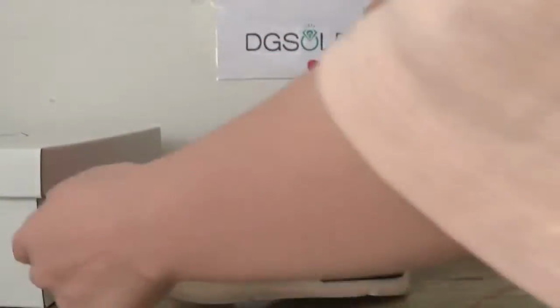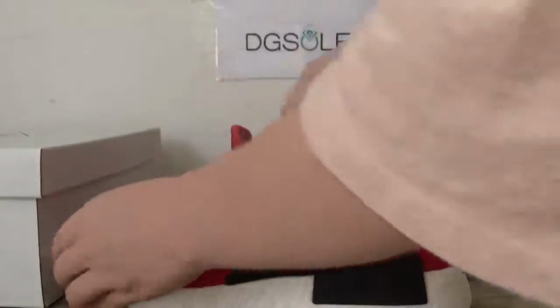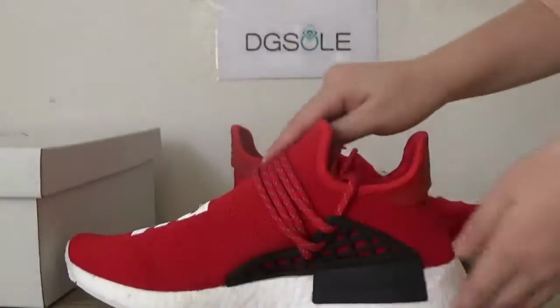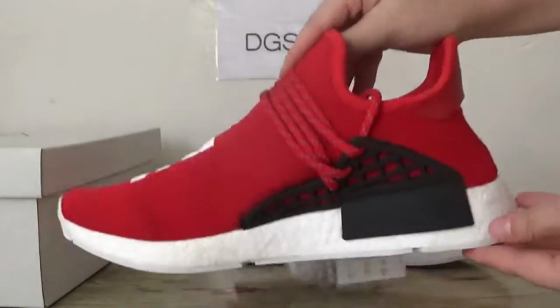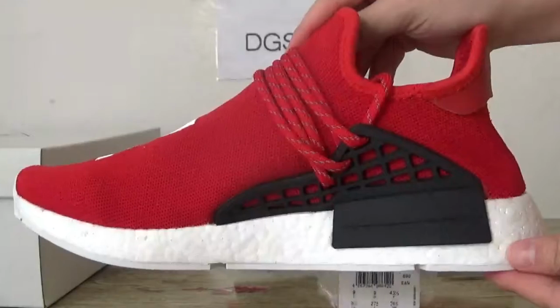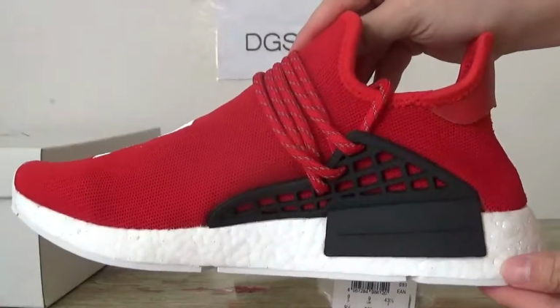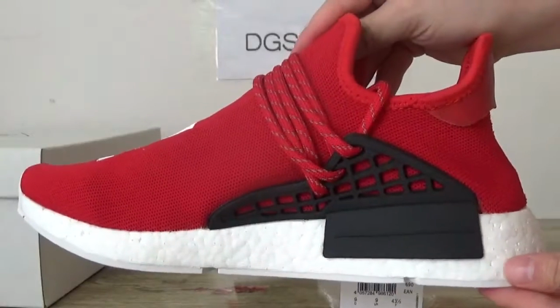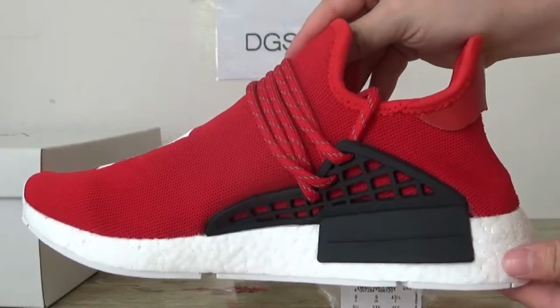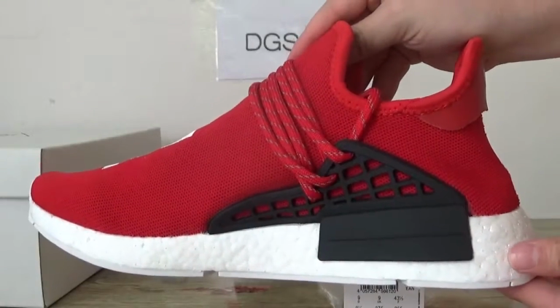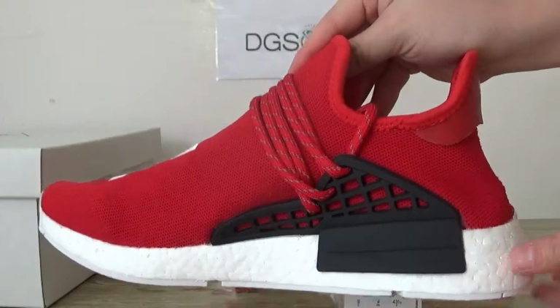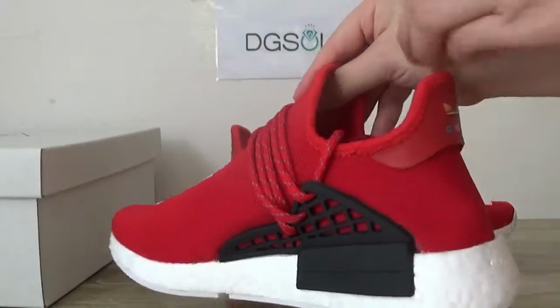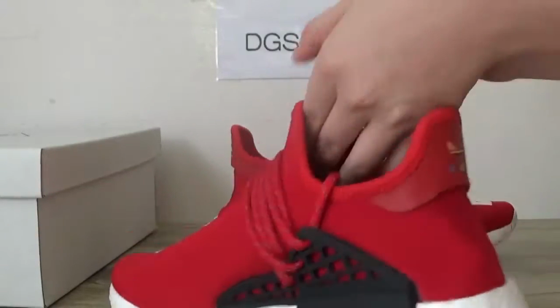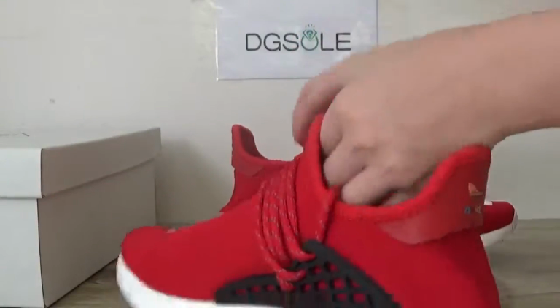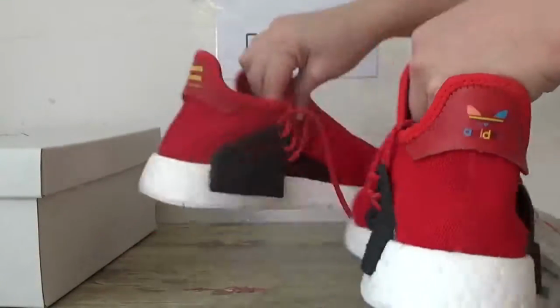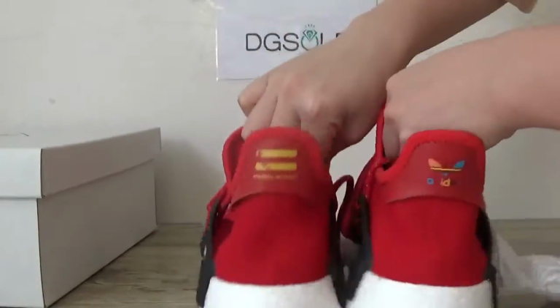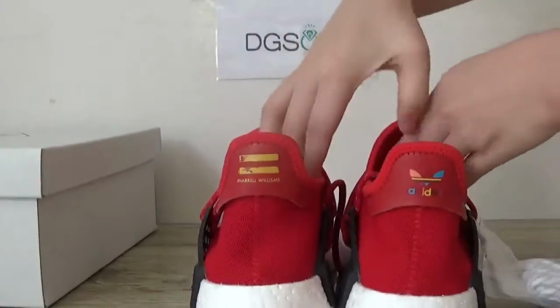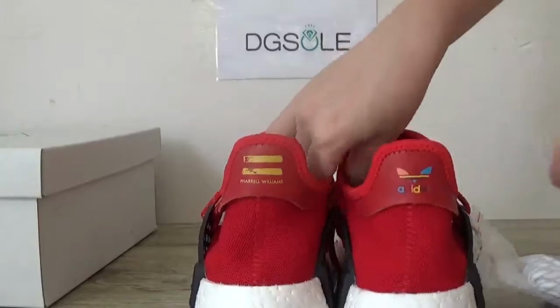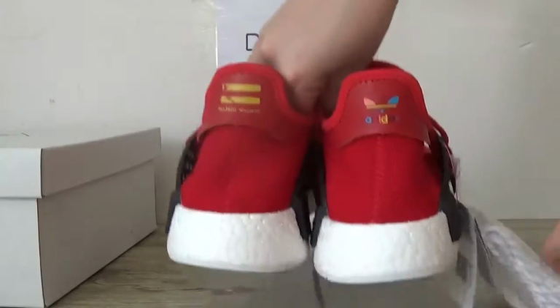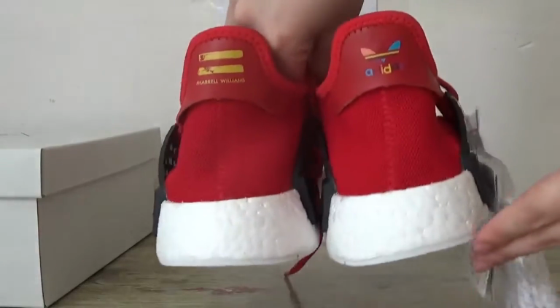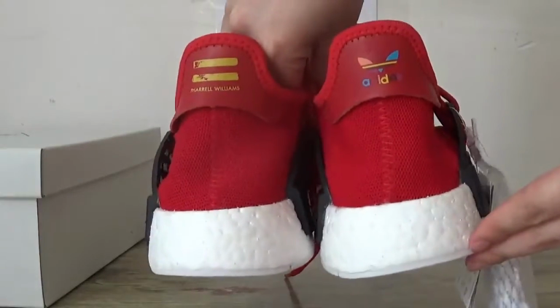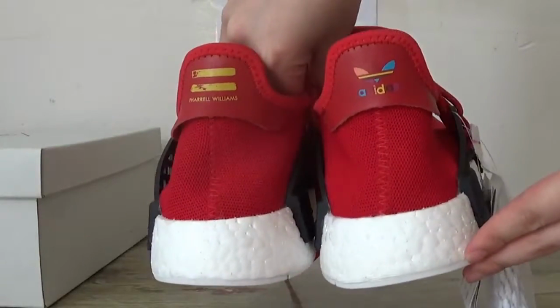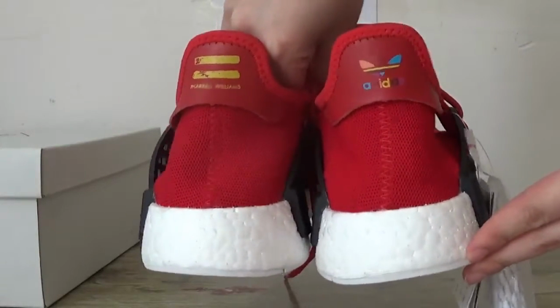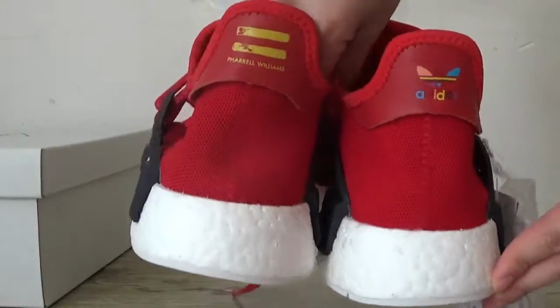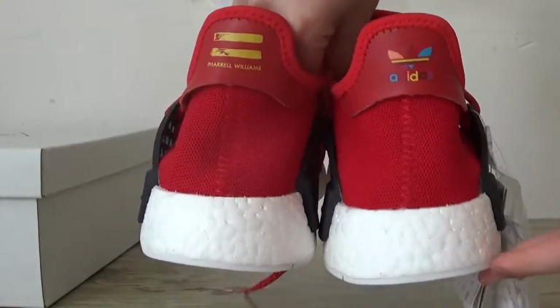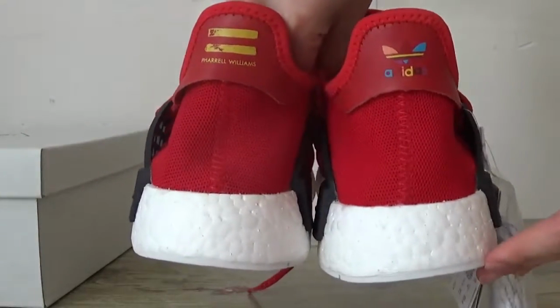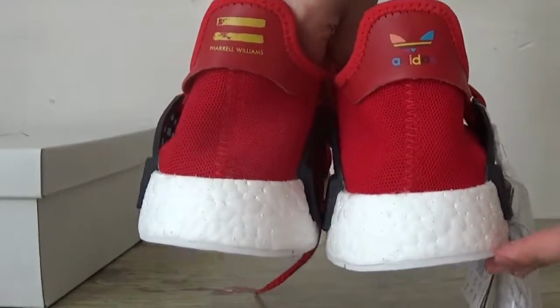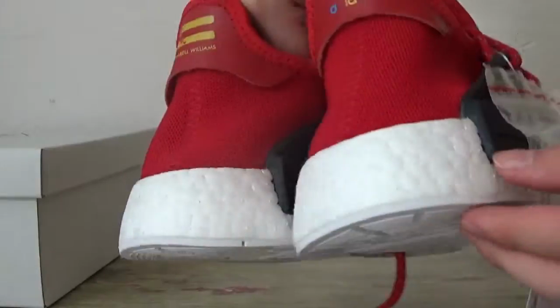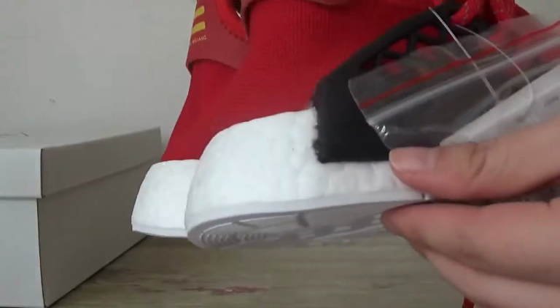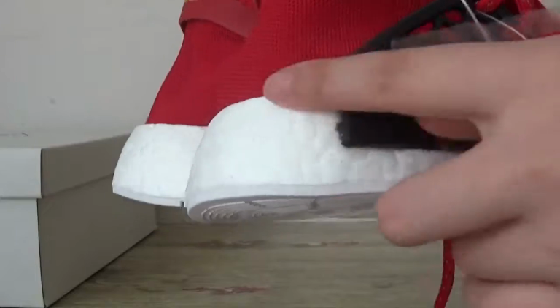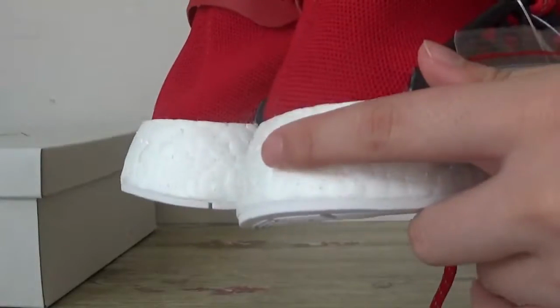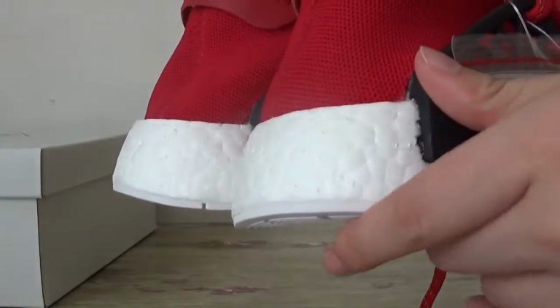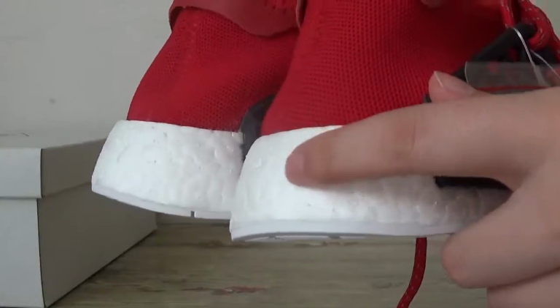Now check the other side. Check the back heel — you can catch the Adidas logo on the back heel here. And some dots on the bust.